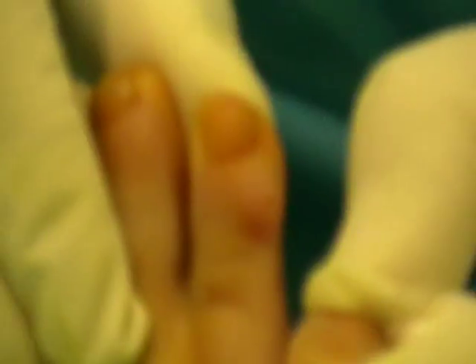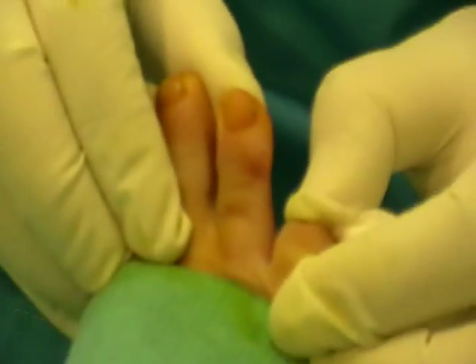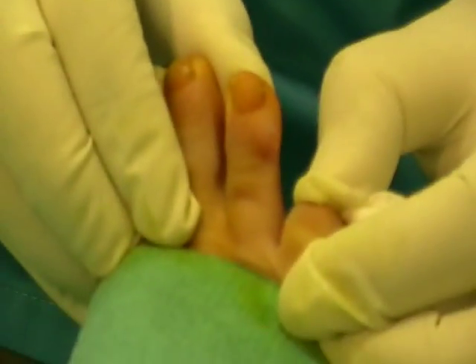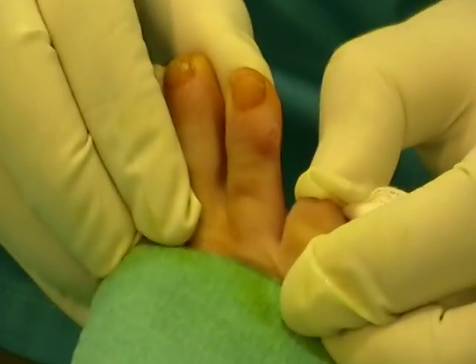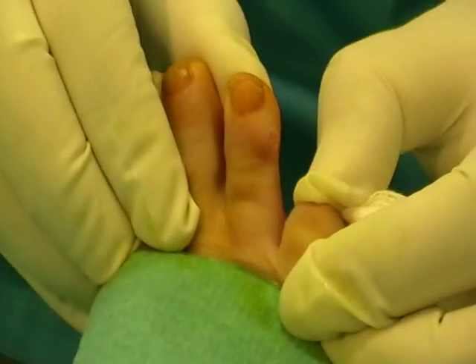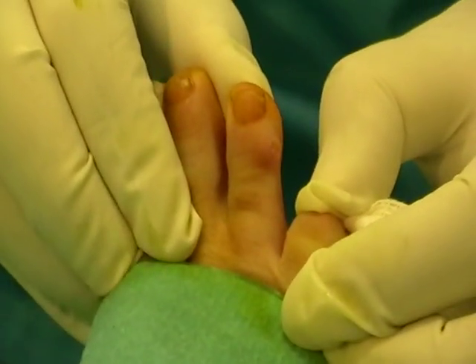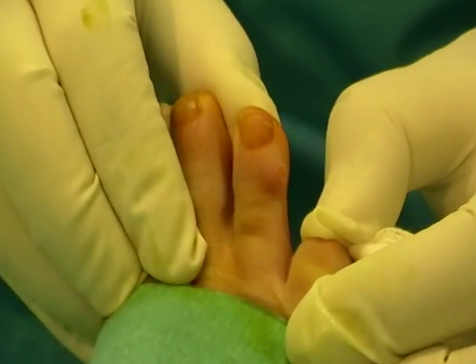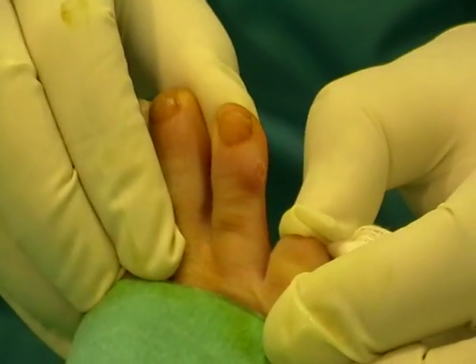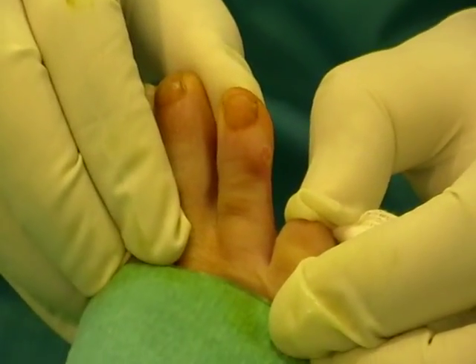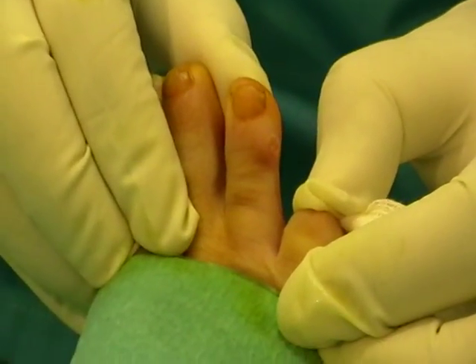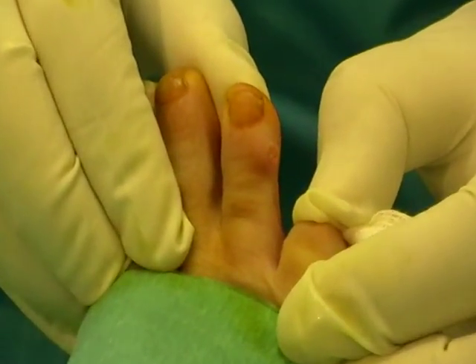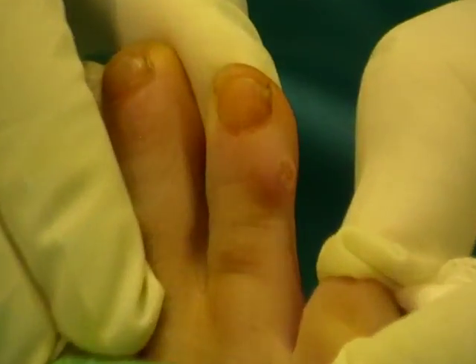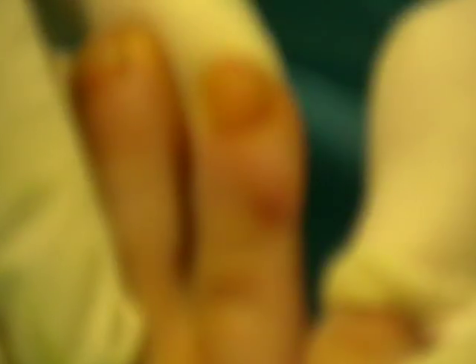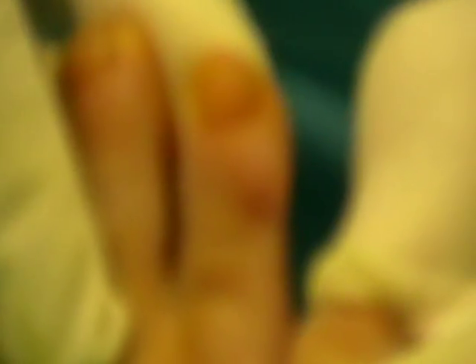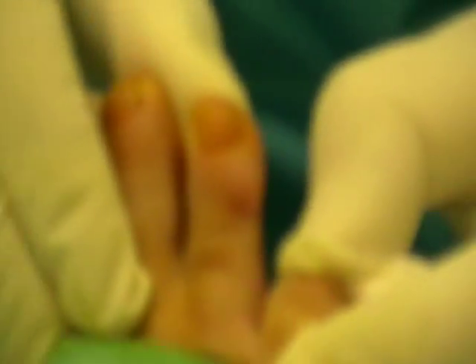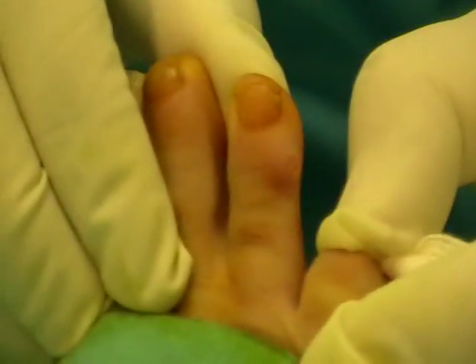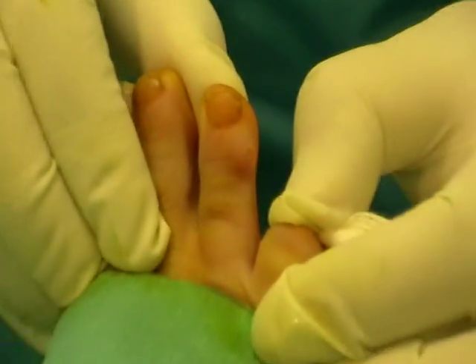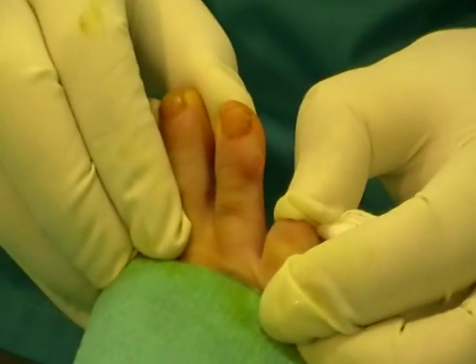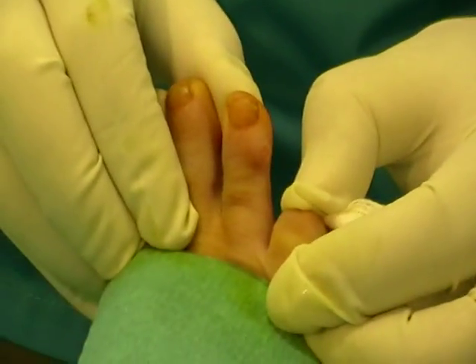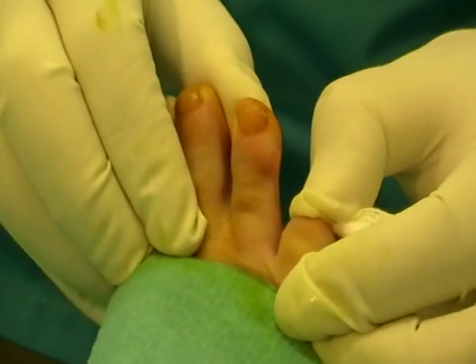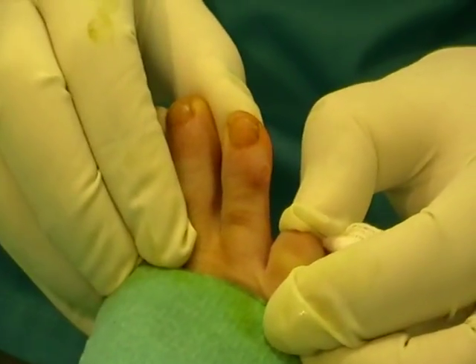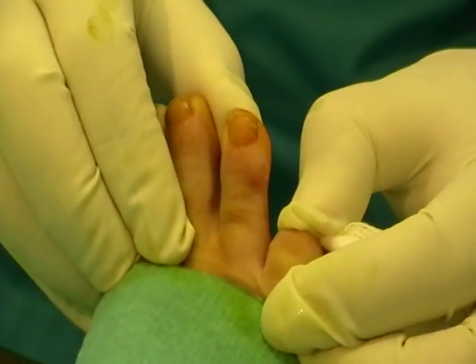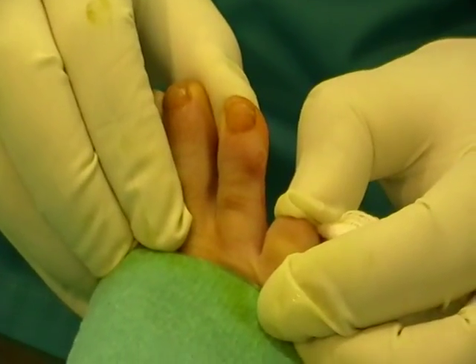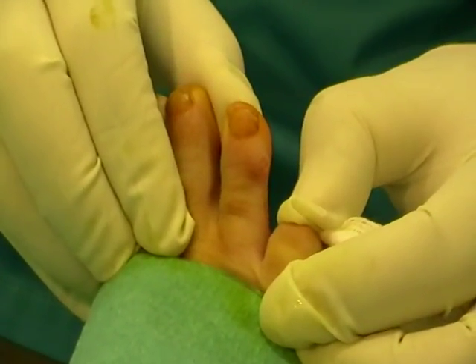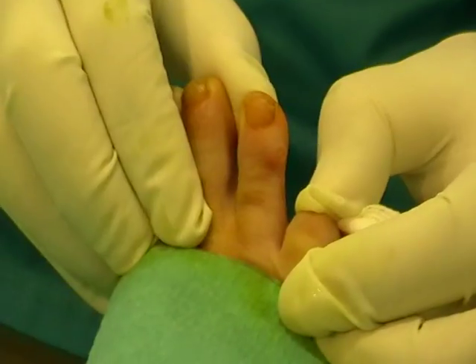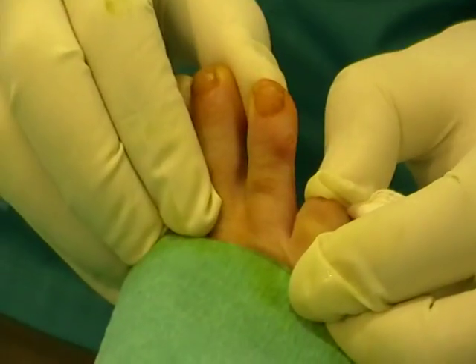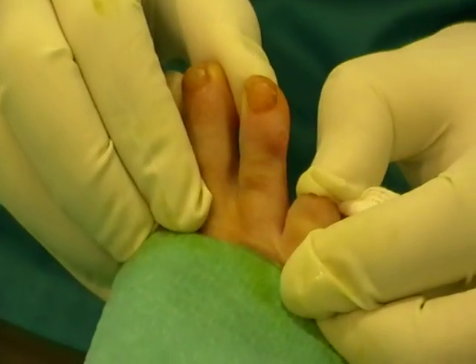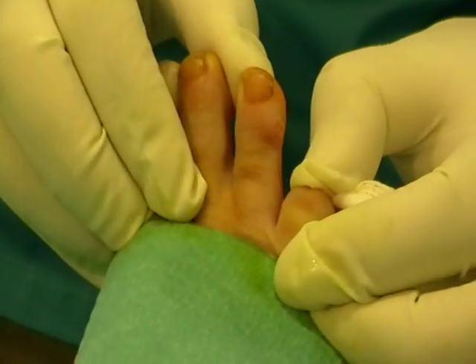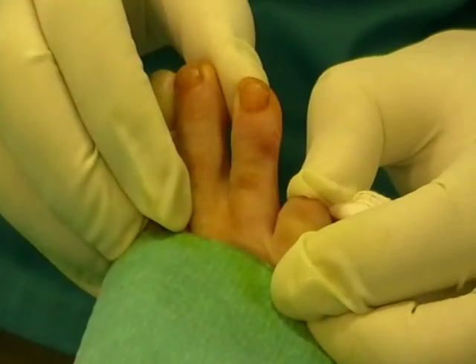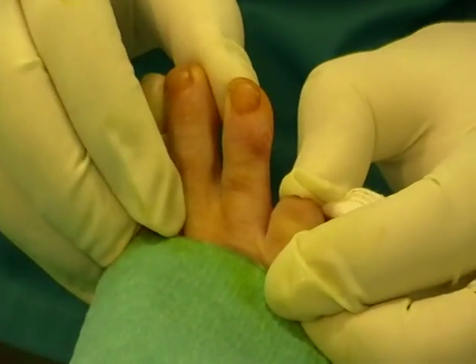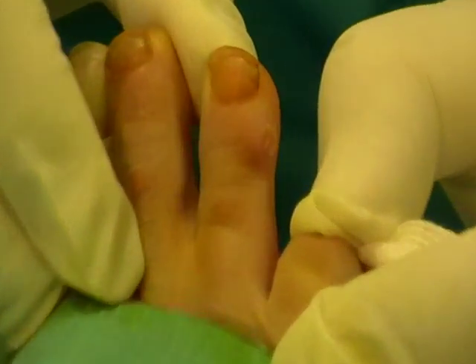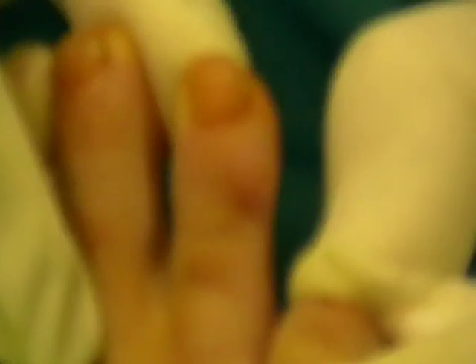What we have here is a synovial cyst on the third toe of a female patient. It's going to be removed by consultant orthopedic Mr. Vasilipandeis. And you can see the cyst over there.